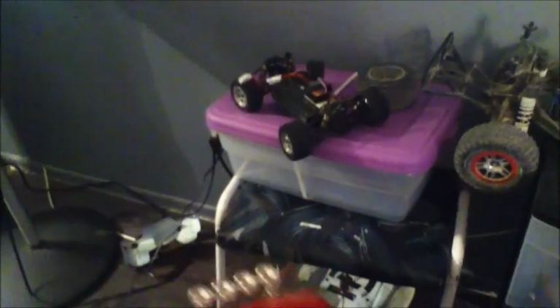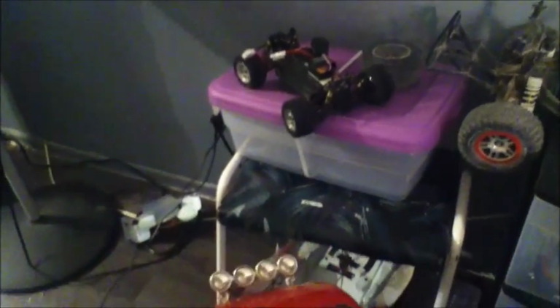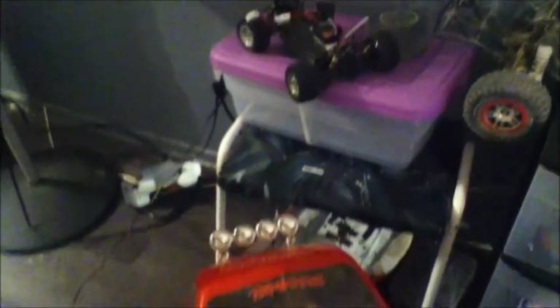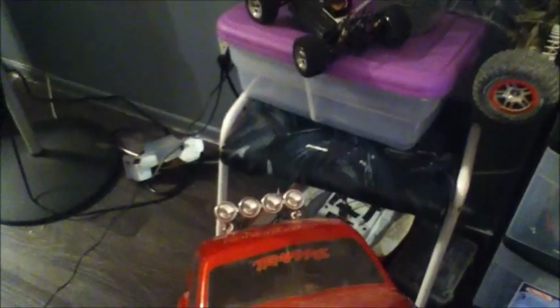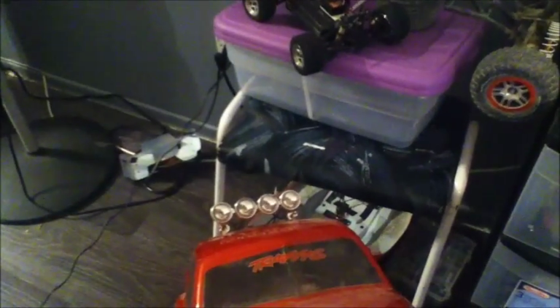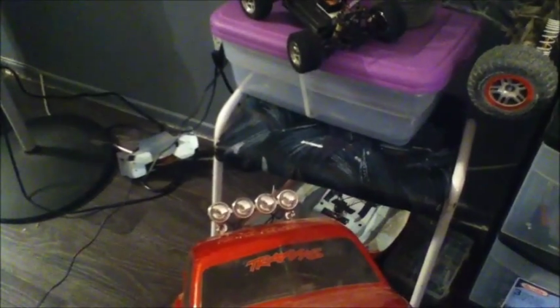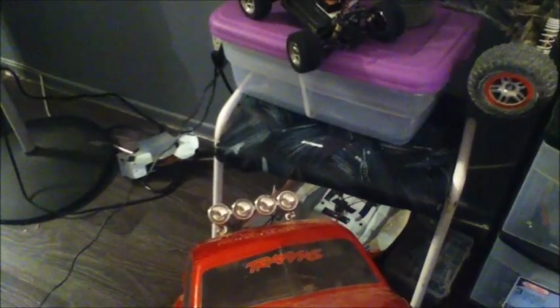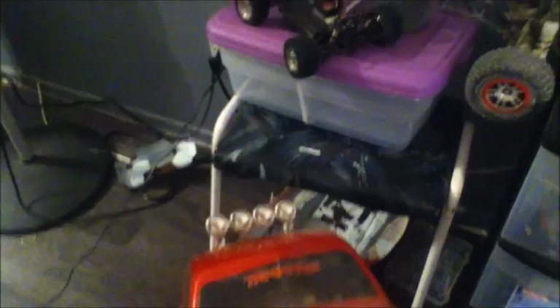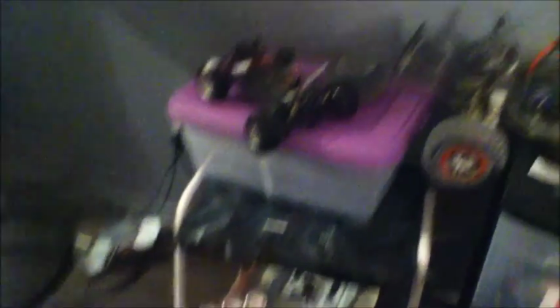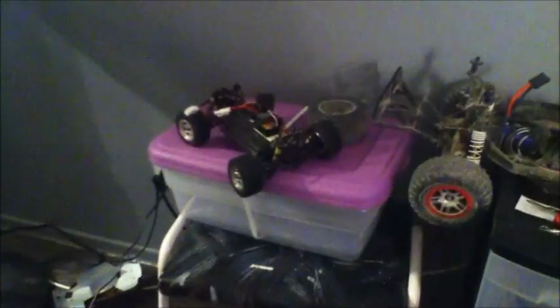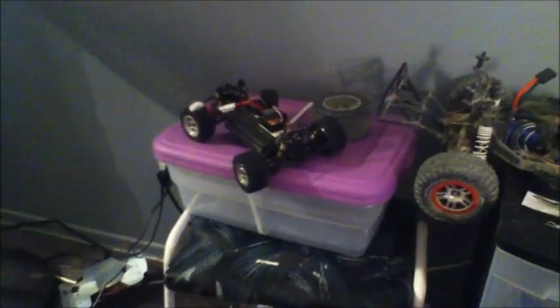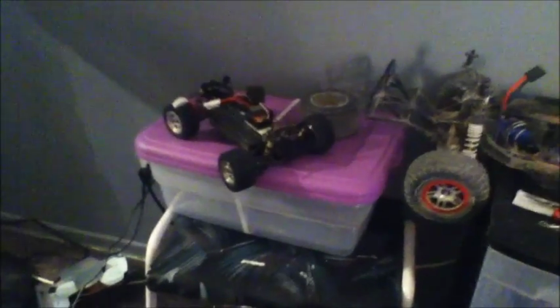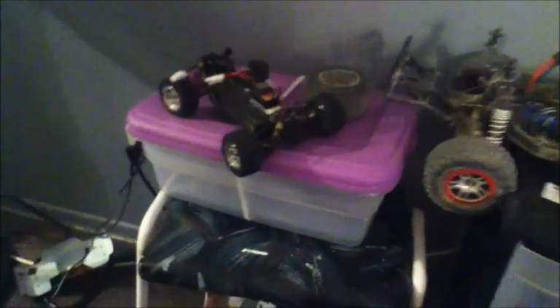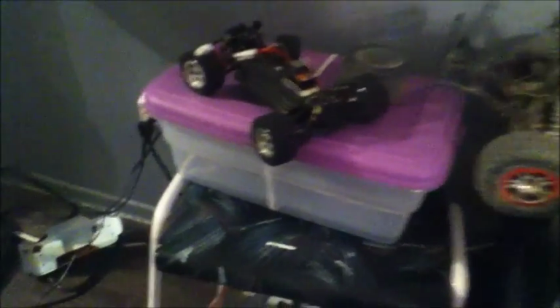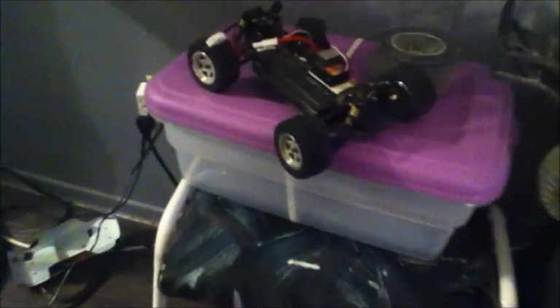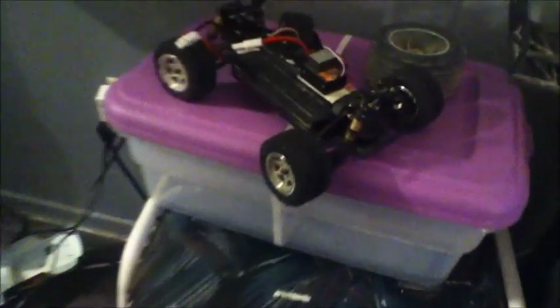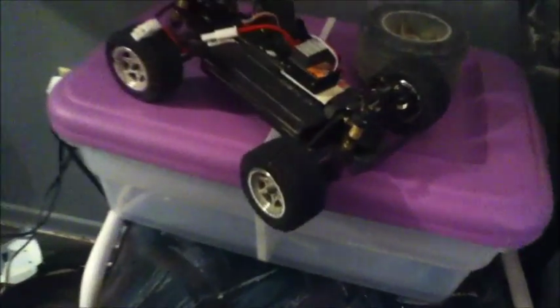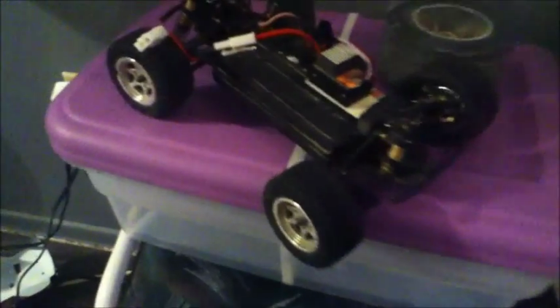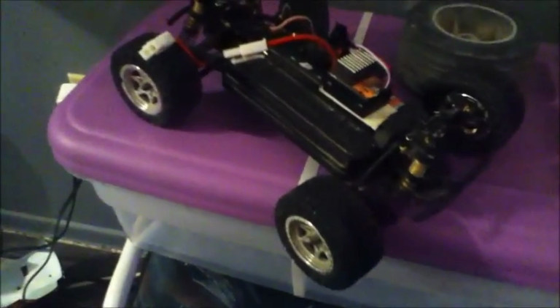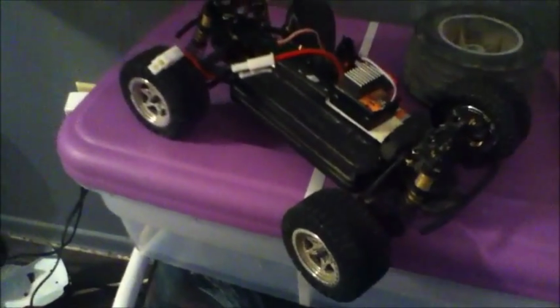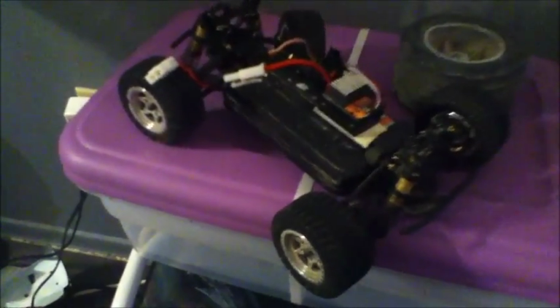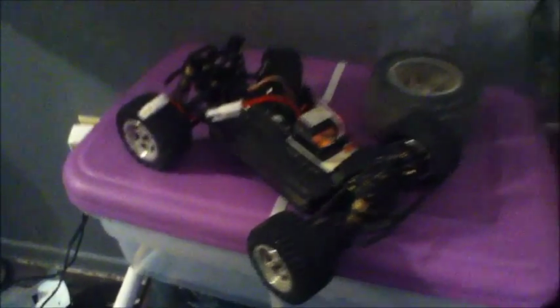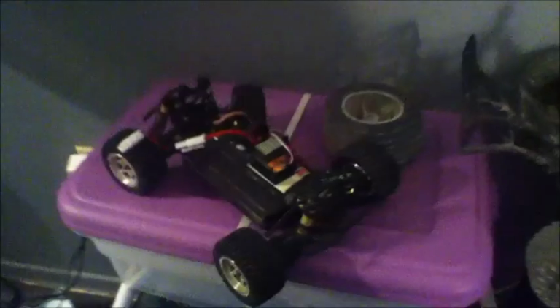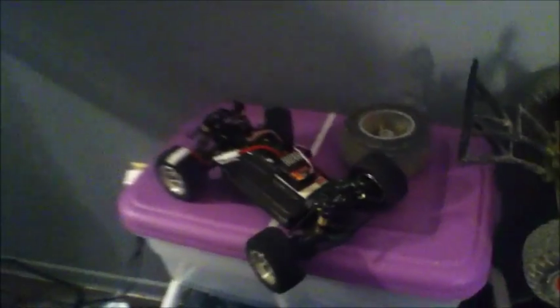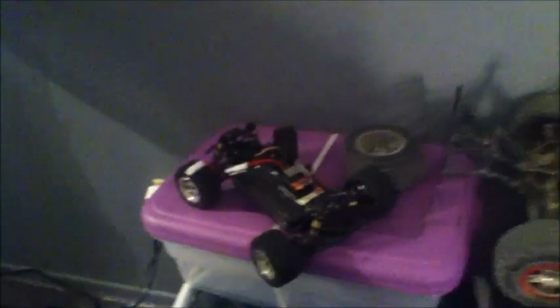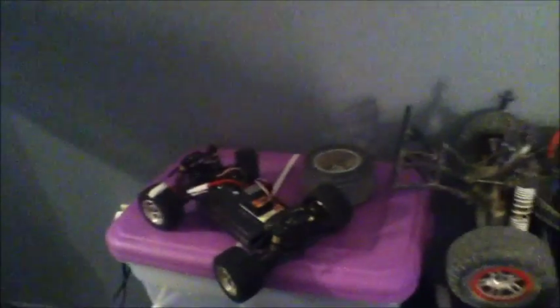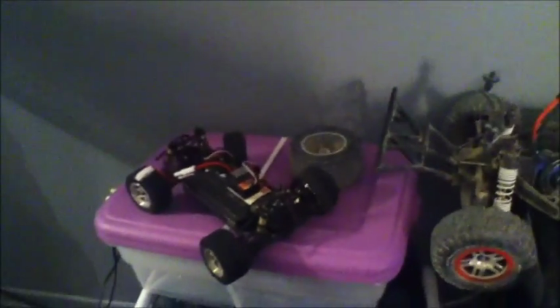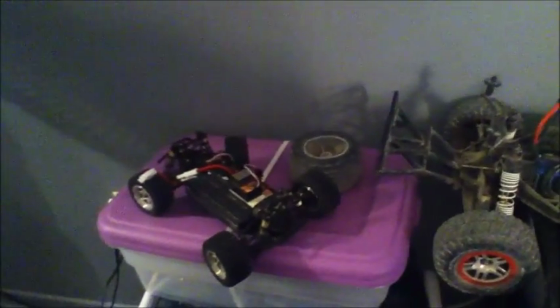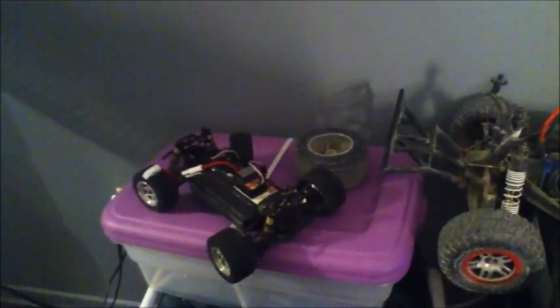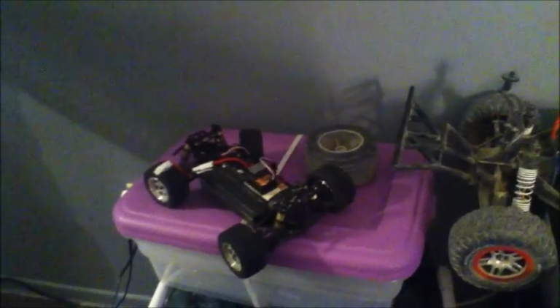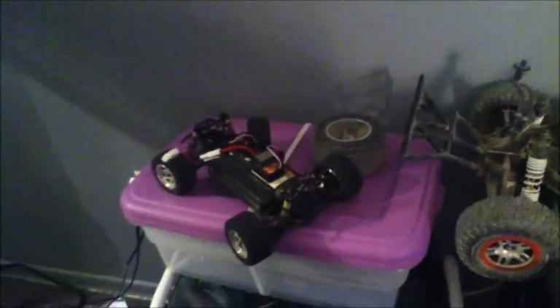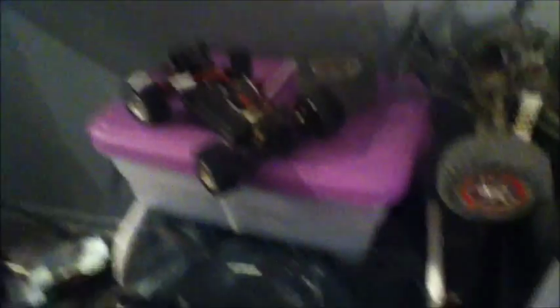That light is crazy great. And as for that little guy, it's kind of retired right now. Kind of lost interest in it — it's too small.